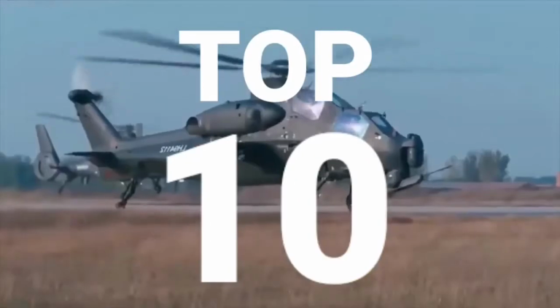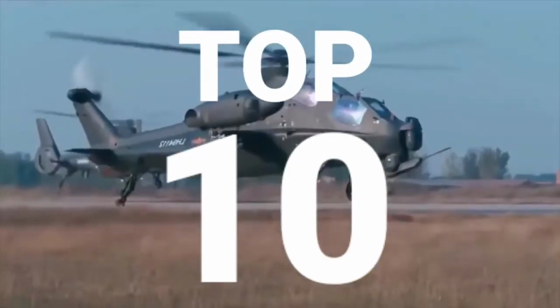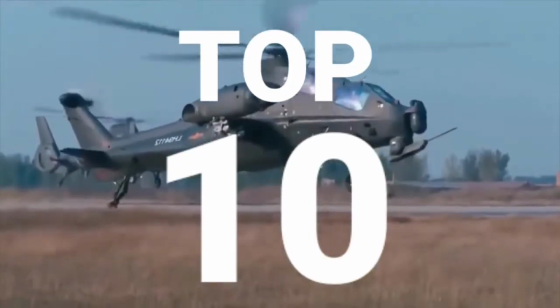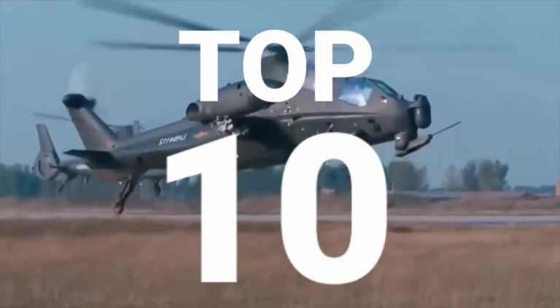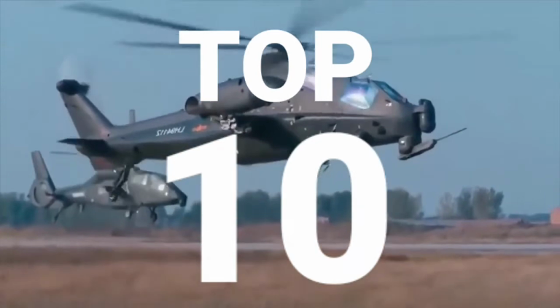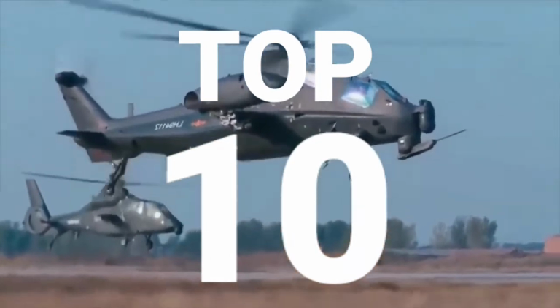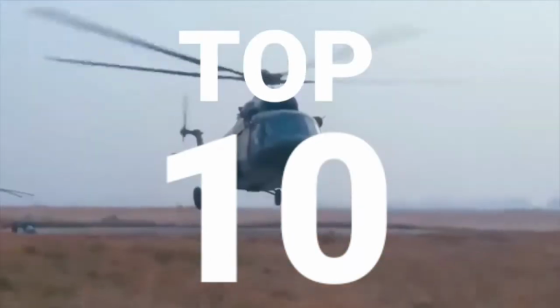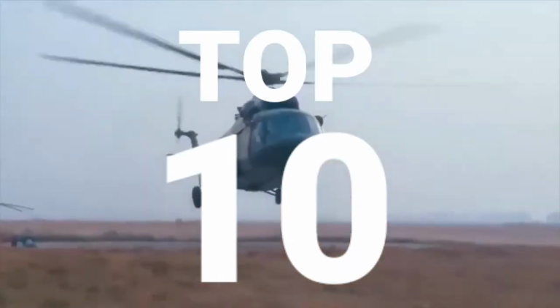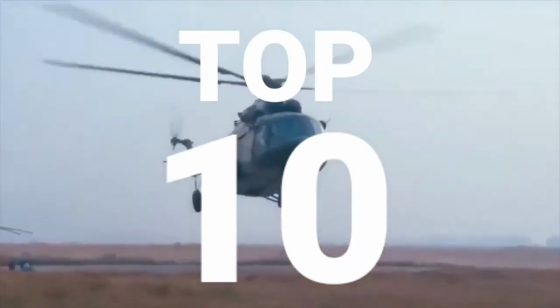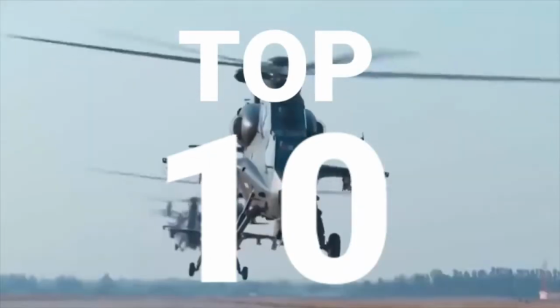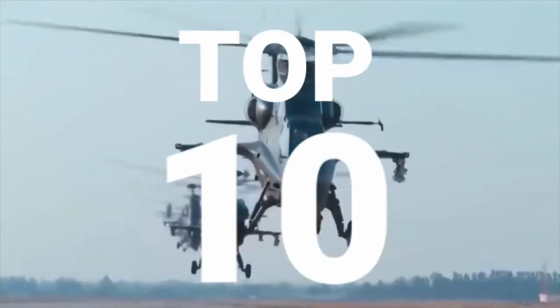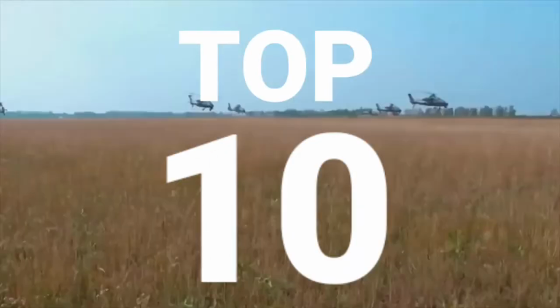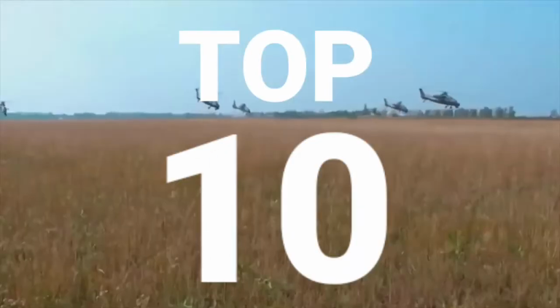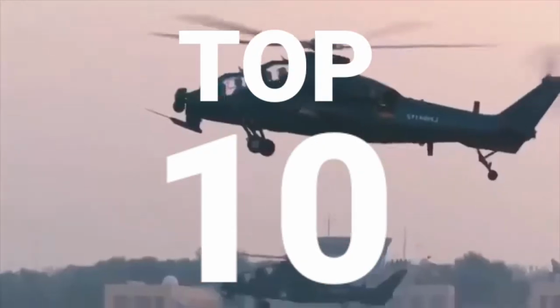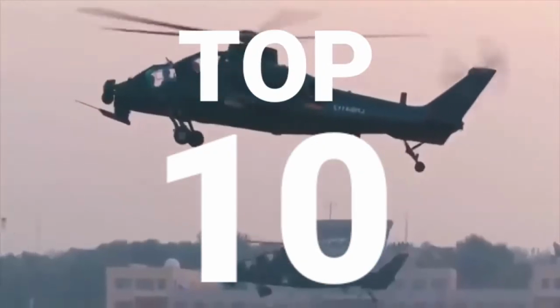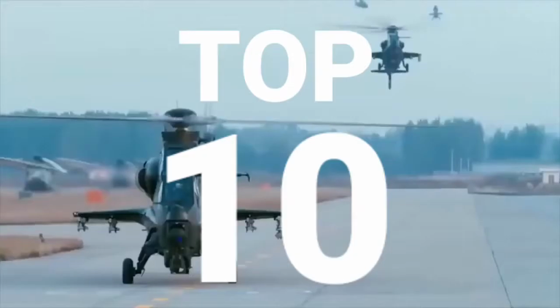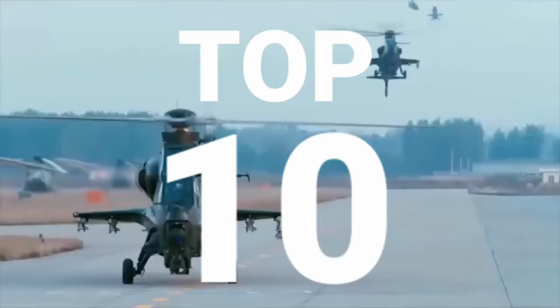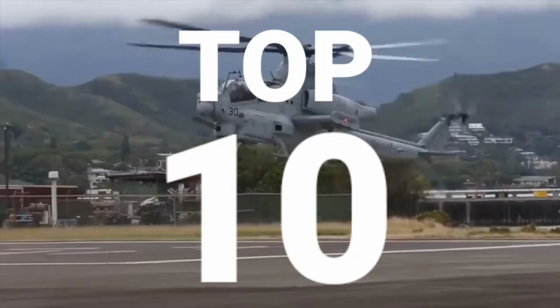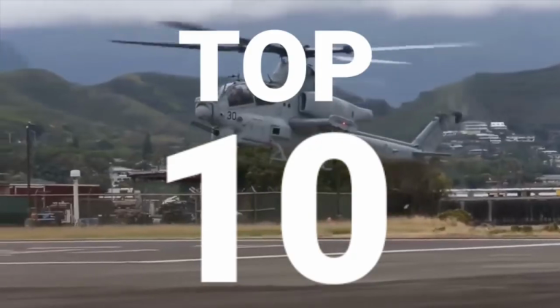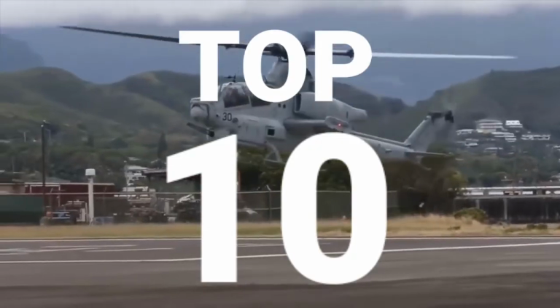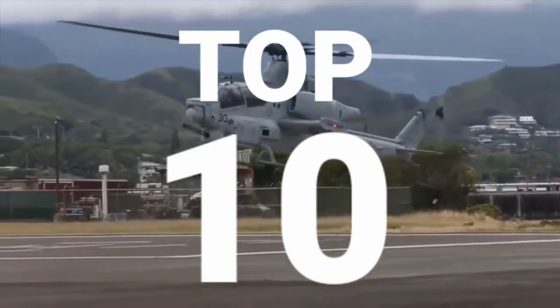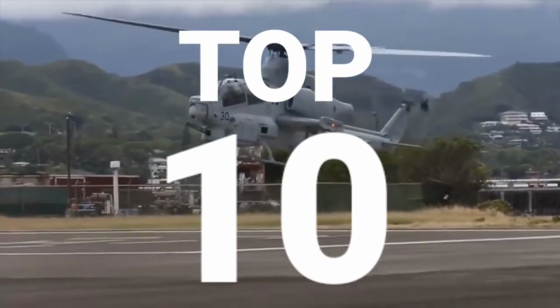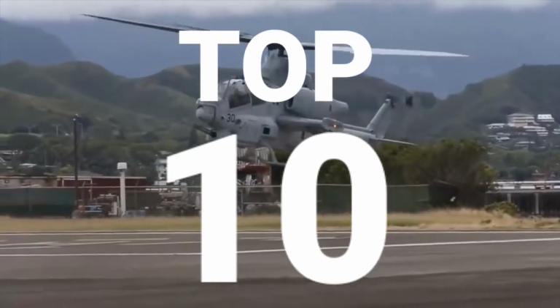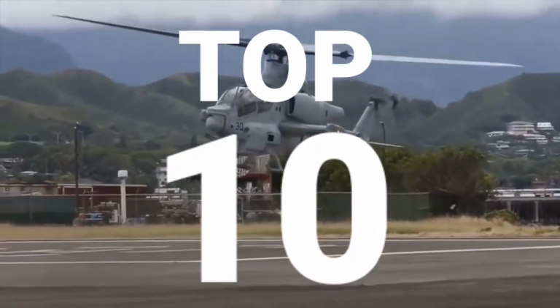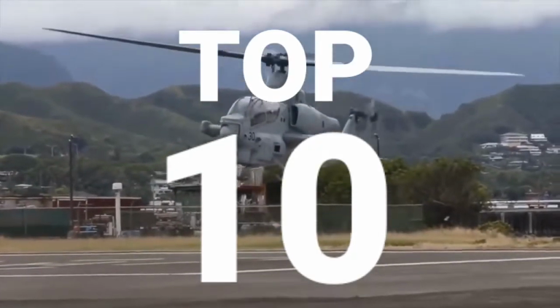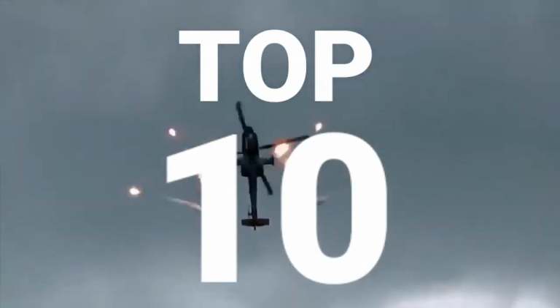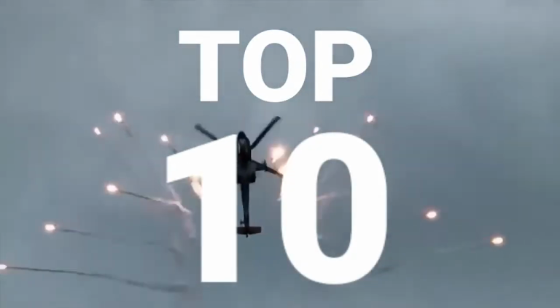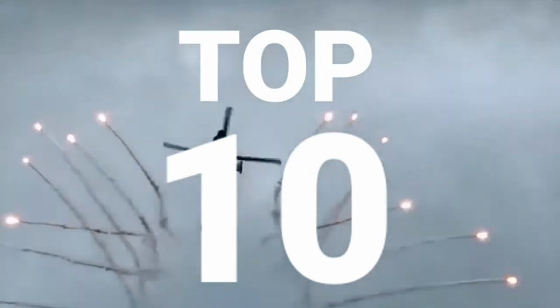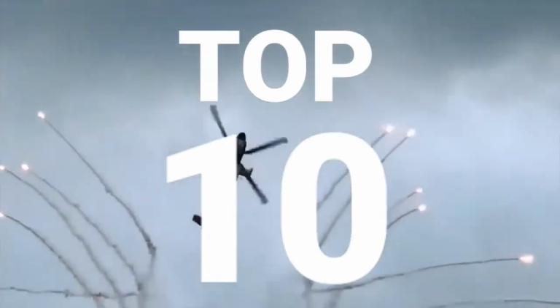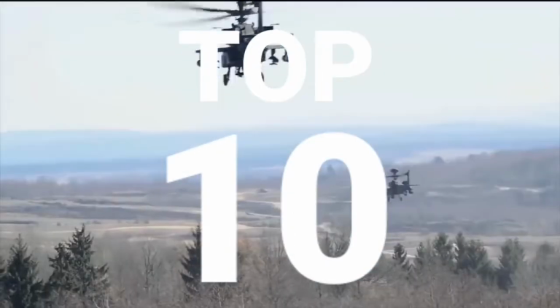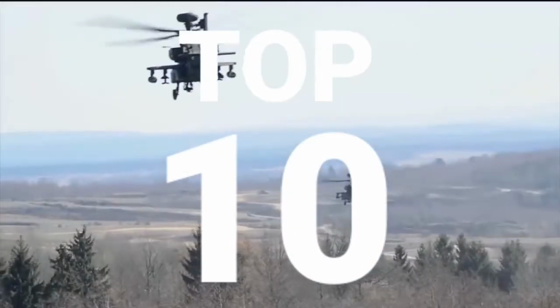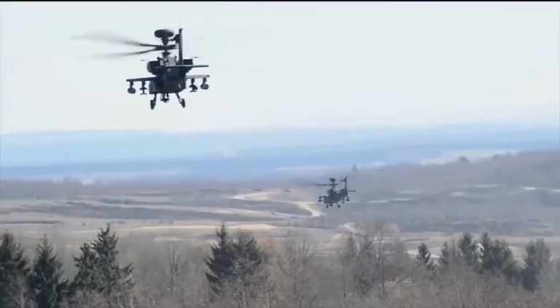Helicopters are an incredibly effective means of delivering weapons and saving people. They excel in overall military use, especially as a strike weapon. Helicopters are an indispensable tool in military conflicts. Today, we will show you the 10 best attack helicopters in the world.